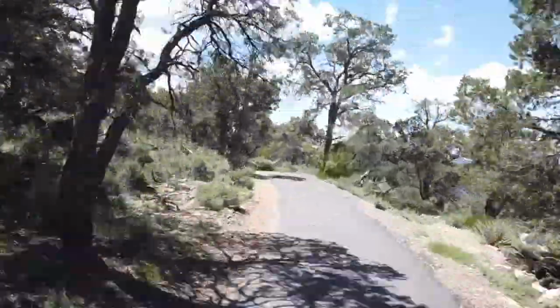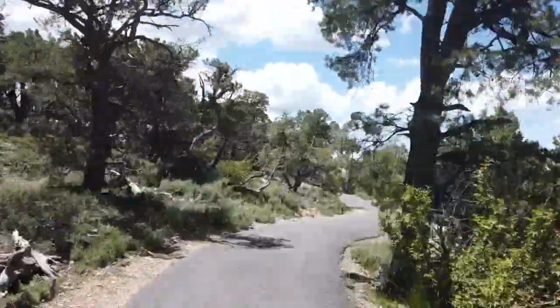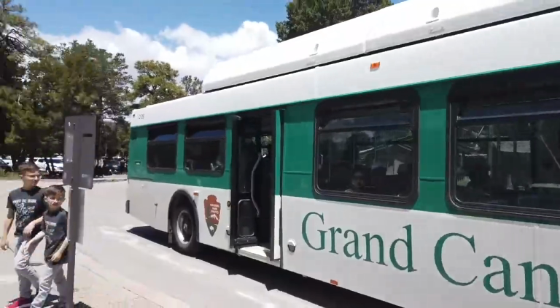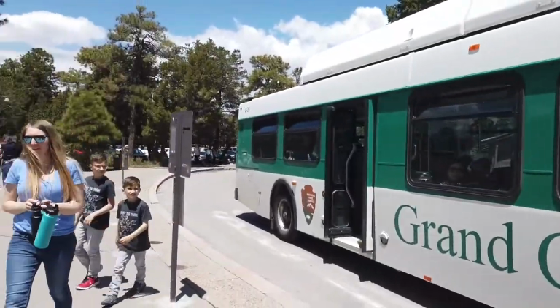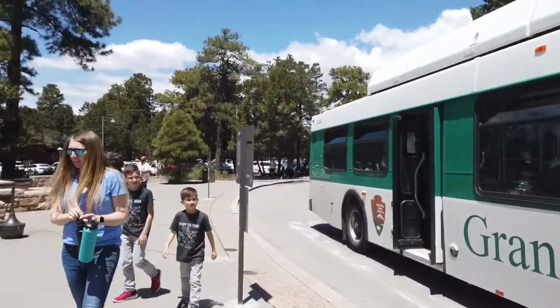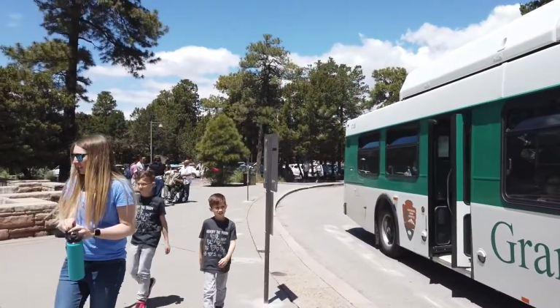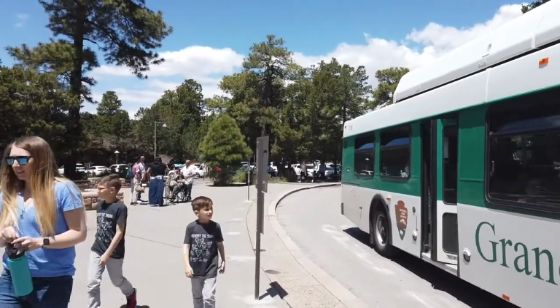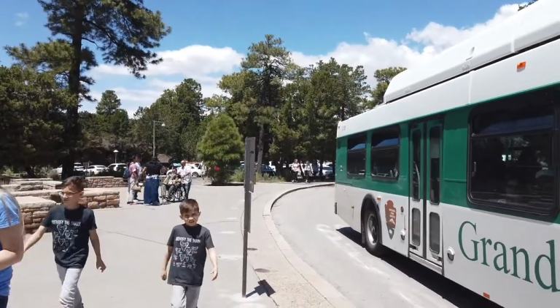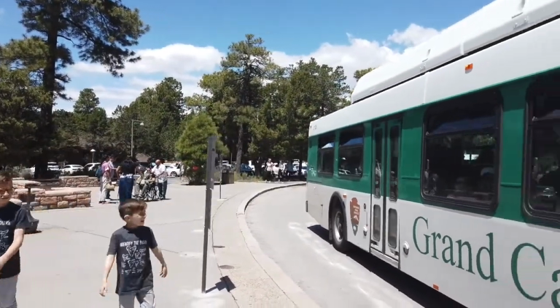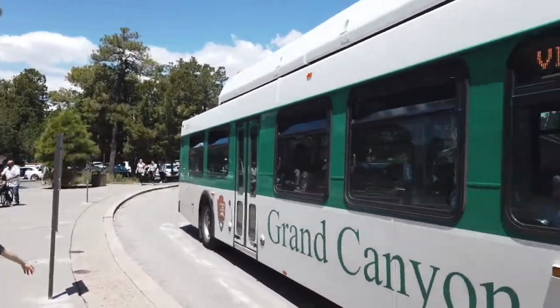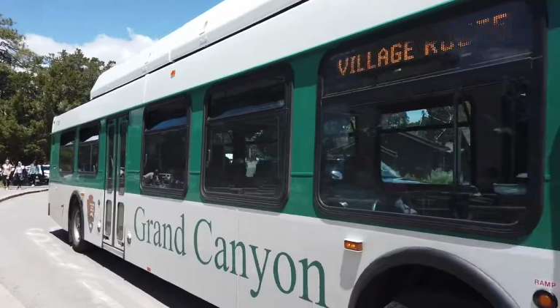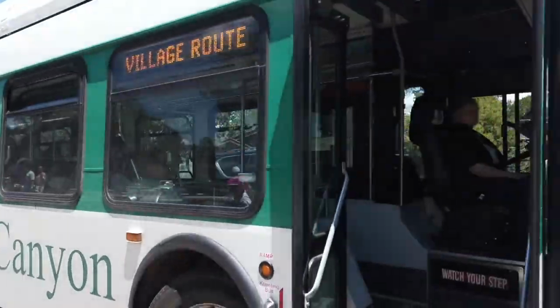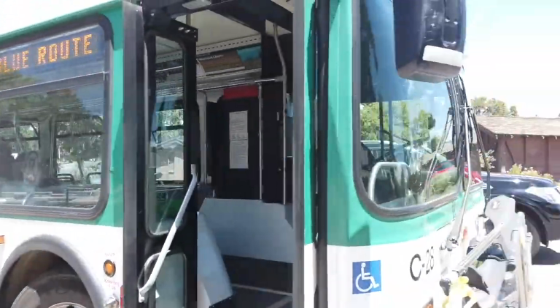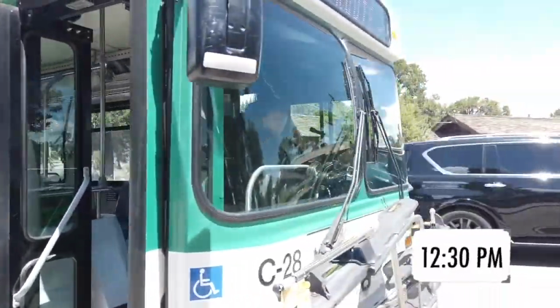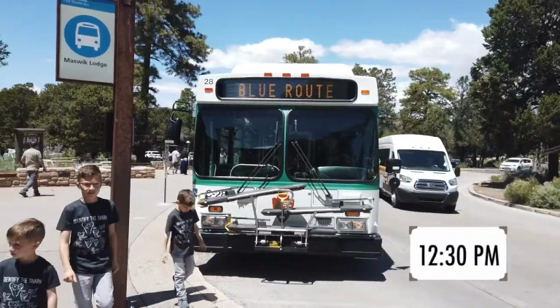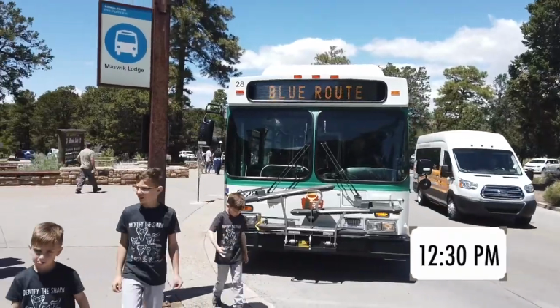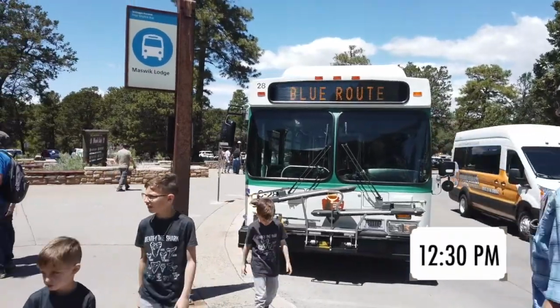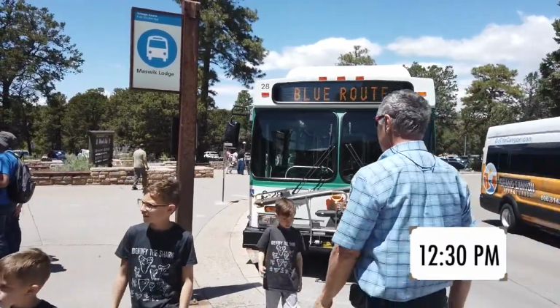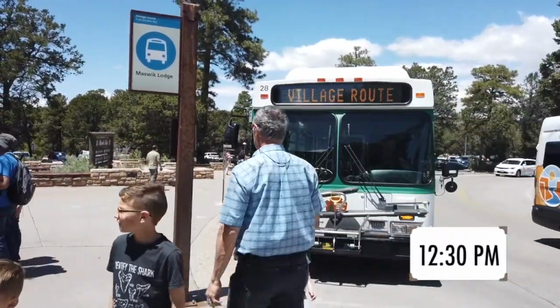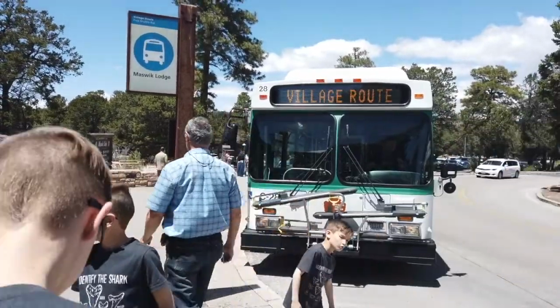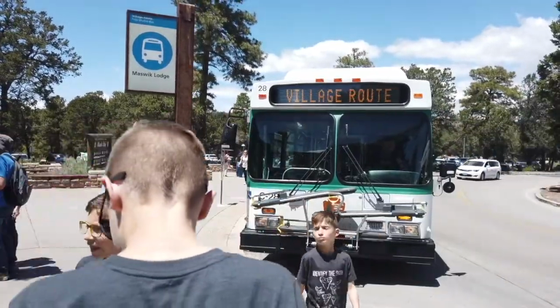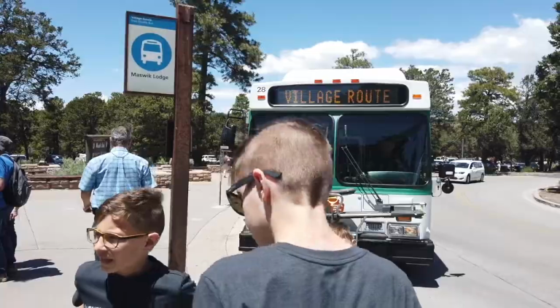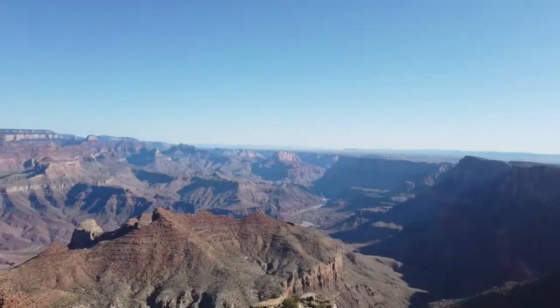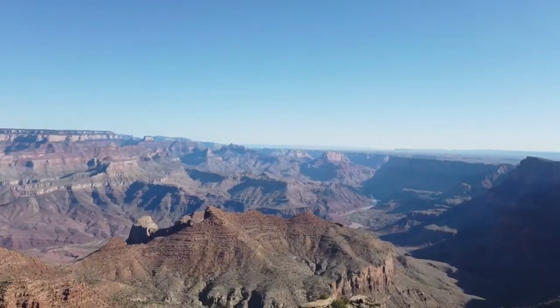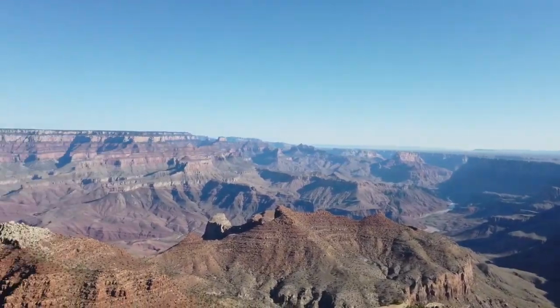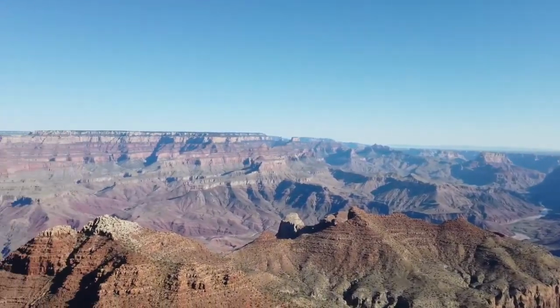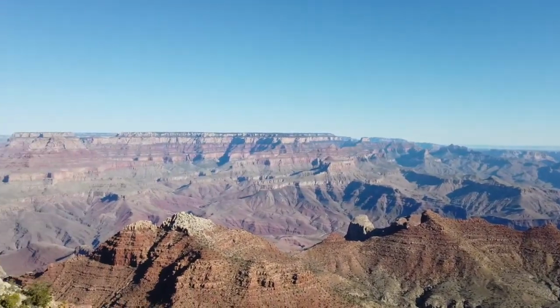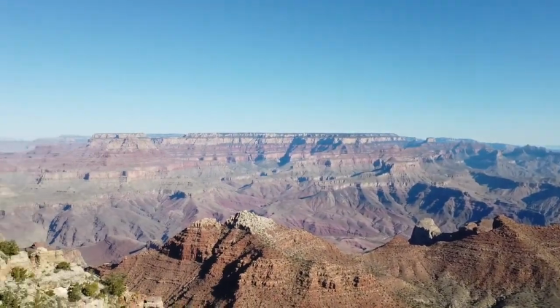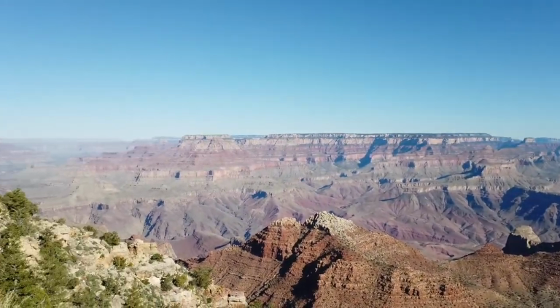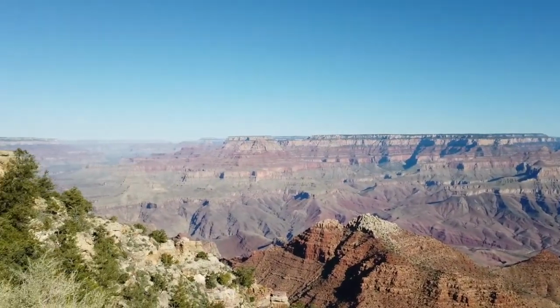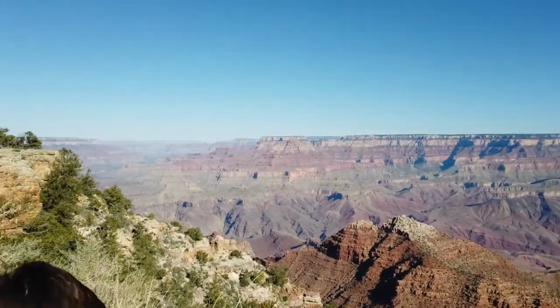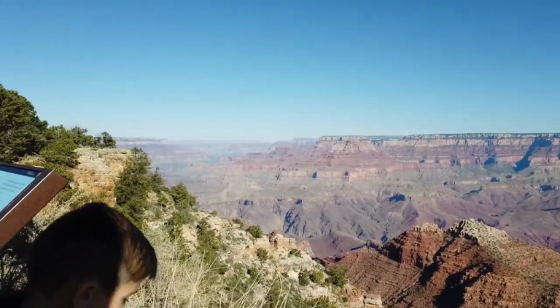There we caught the red bus back to the beginning of the line and then hopped on the blue bus to our car. We got off the bus at 12:30pm, finishing our visit to the Grand Canyon five hours after we started. If this video was helpful, please give it a like and consider subscribing. Thanks for watching.